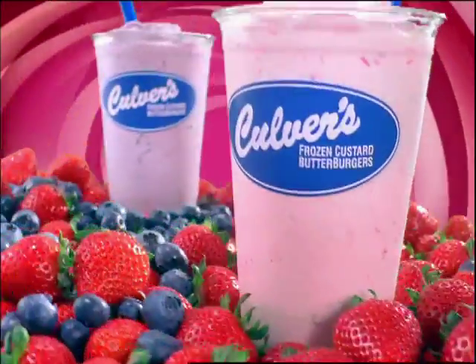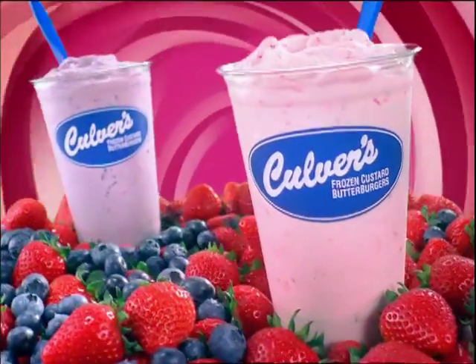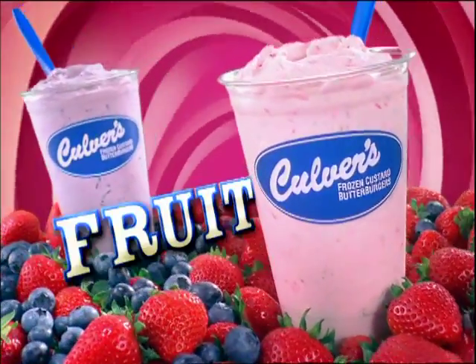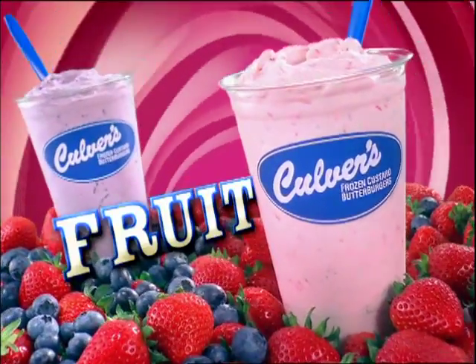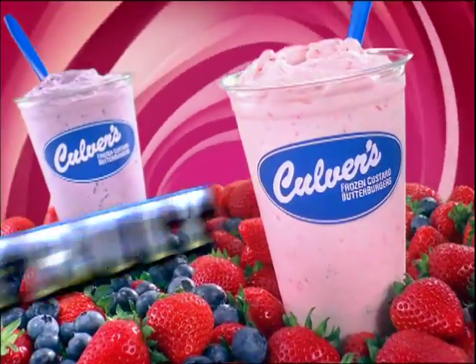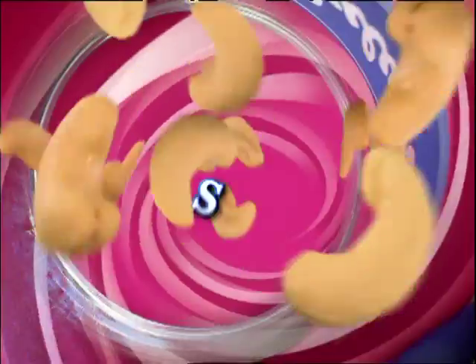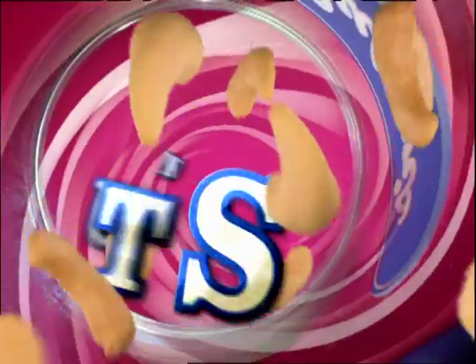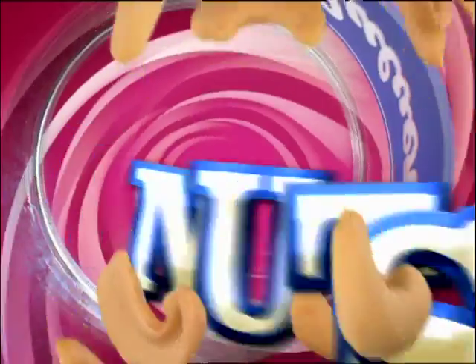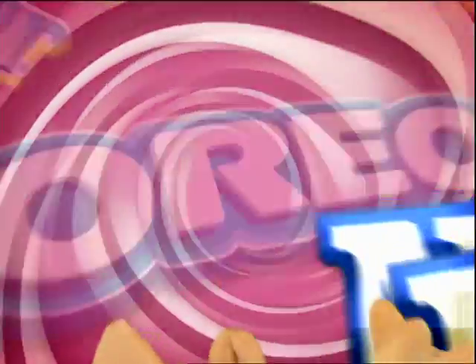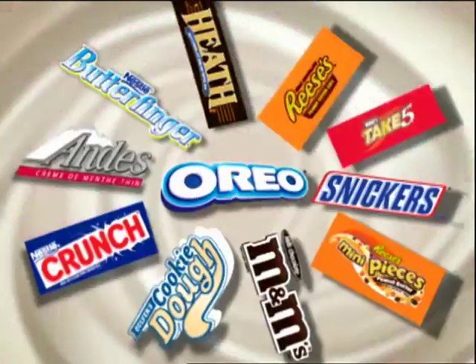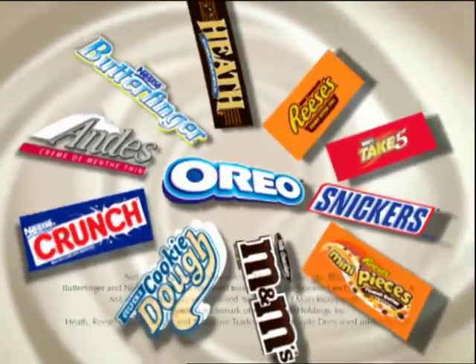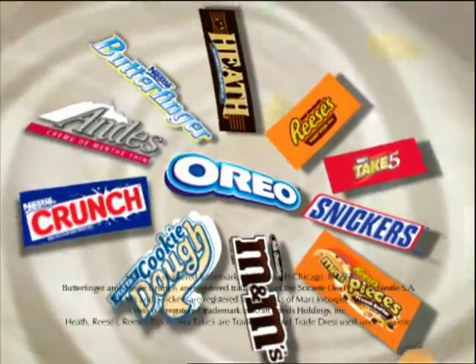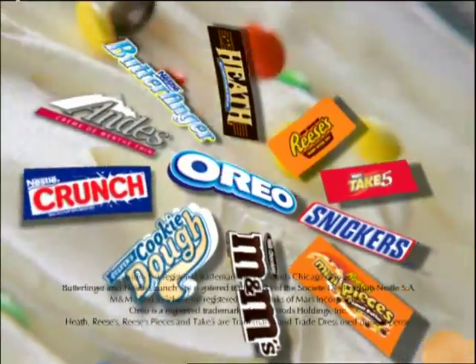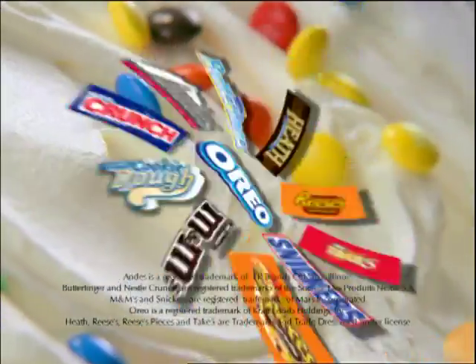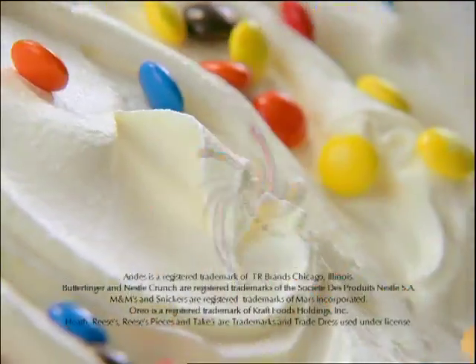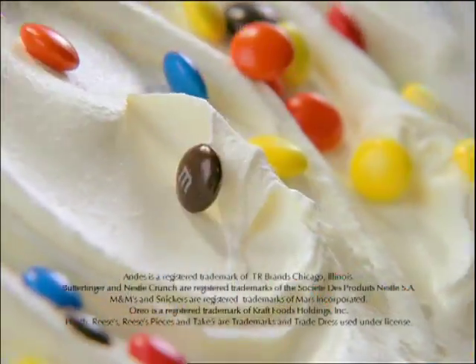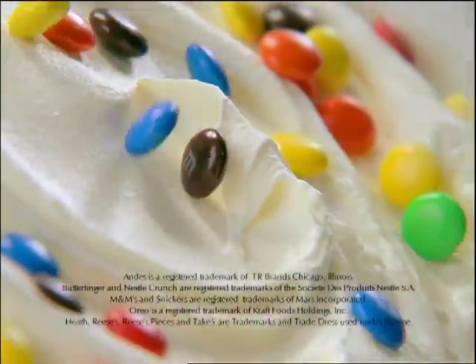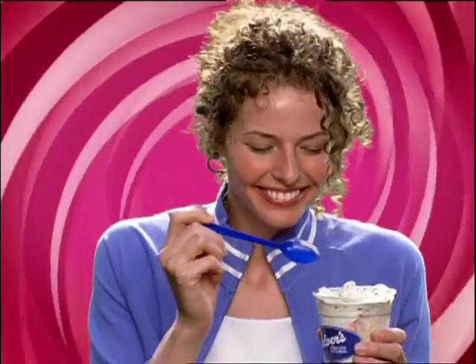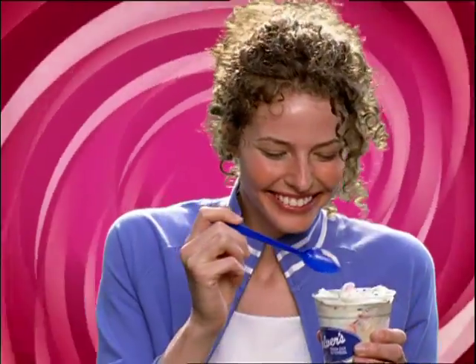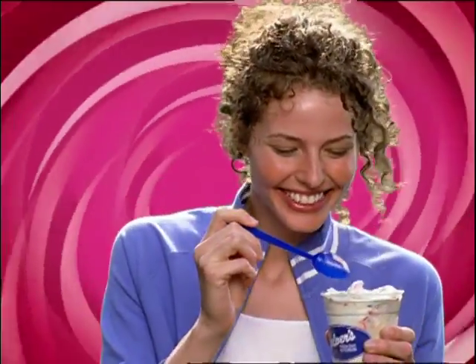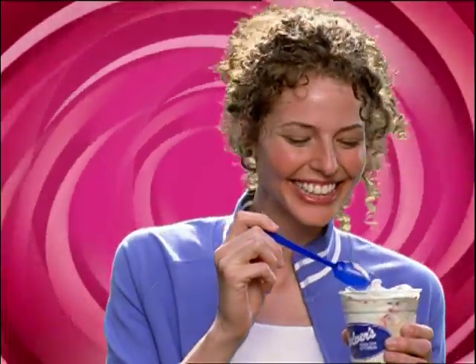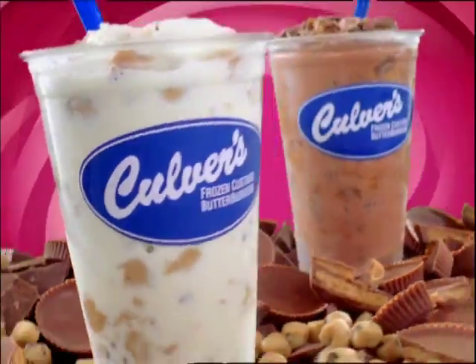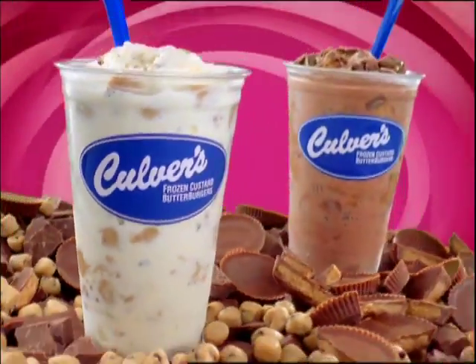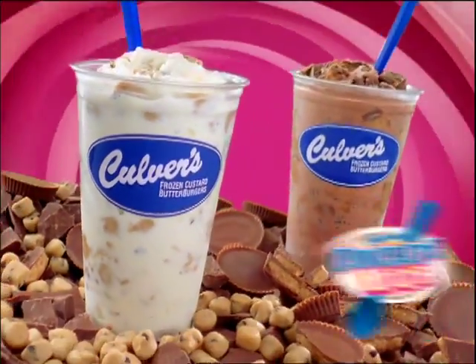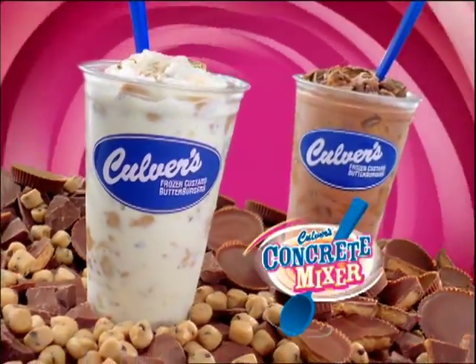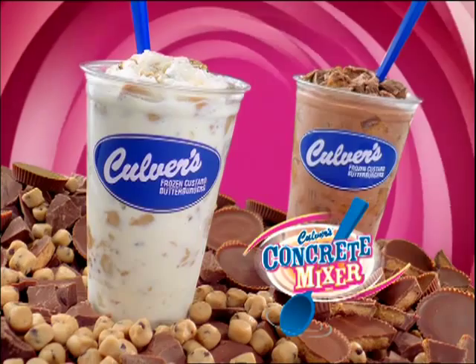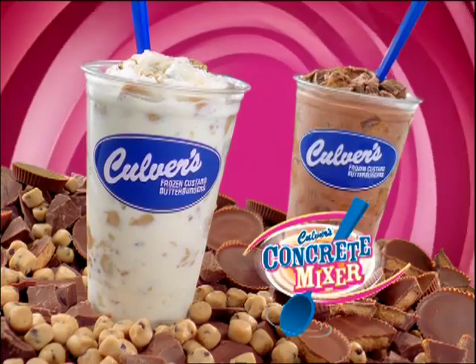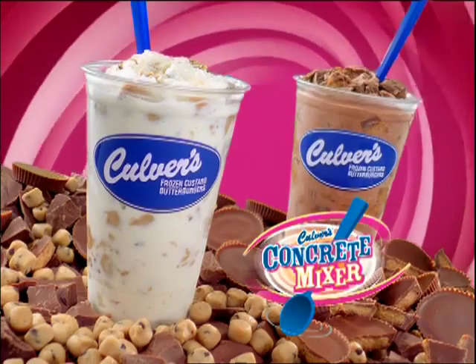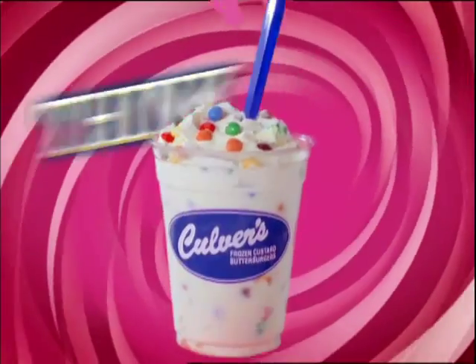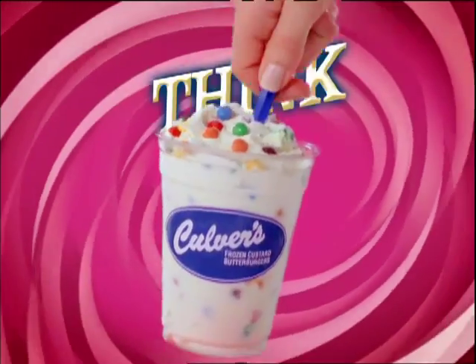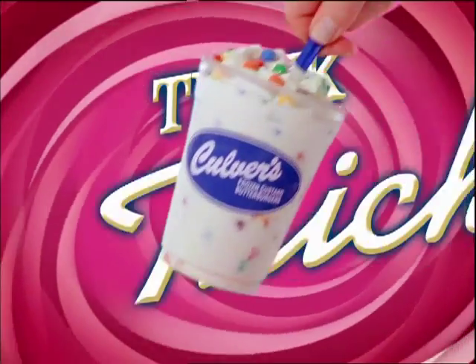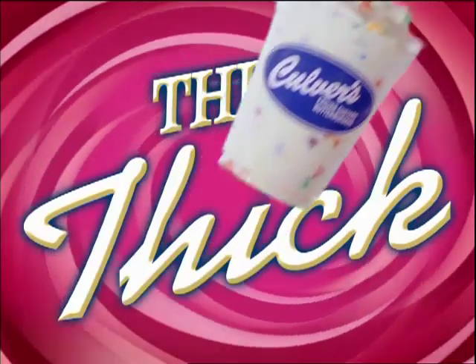Mix in your favorite fruit, nuts, or candy for the ultimate spoonable treat. Culver's Concrete Mixer. Think Thick.